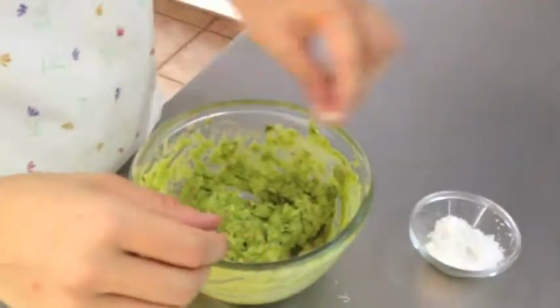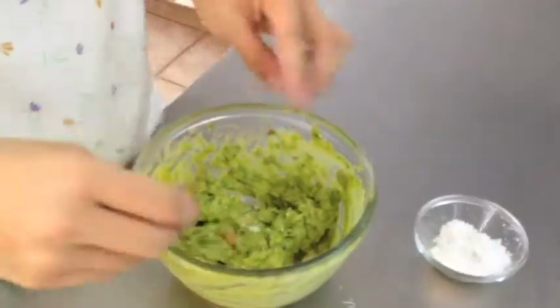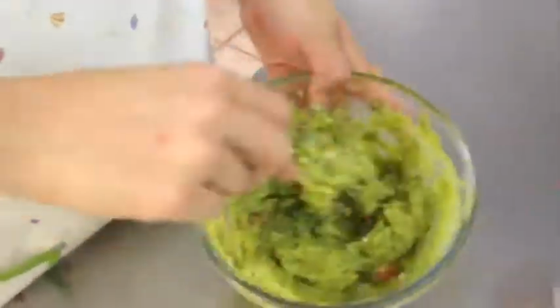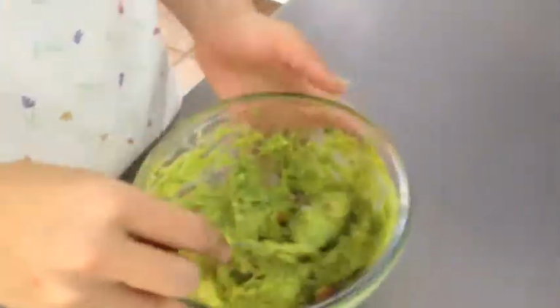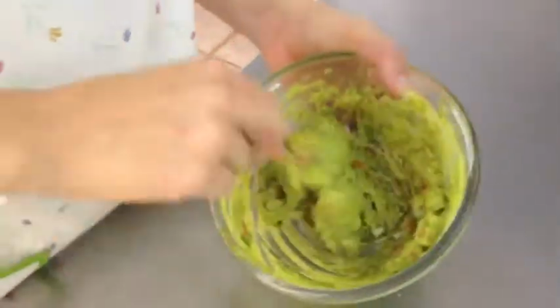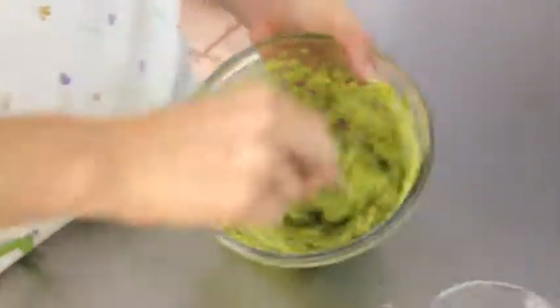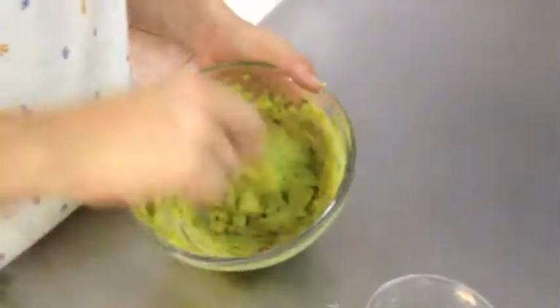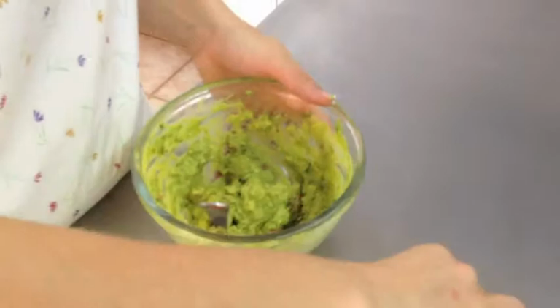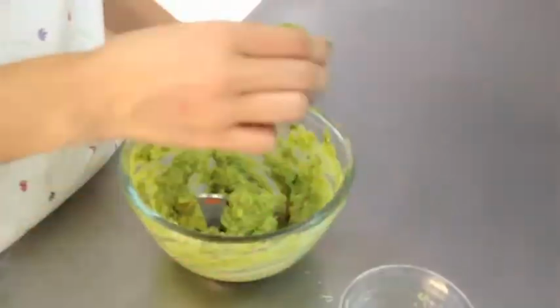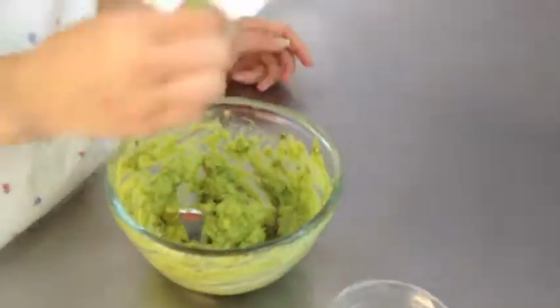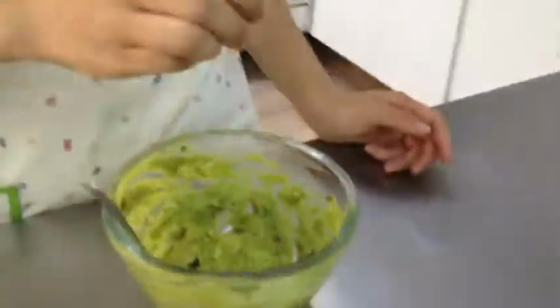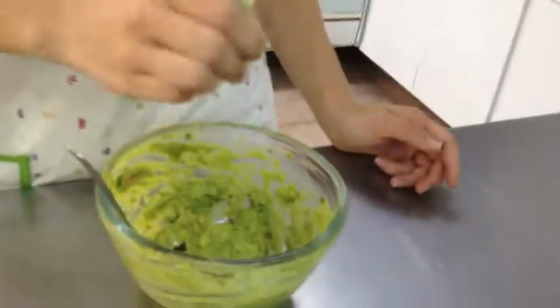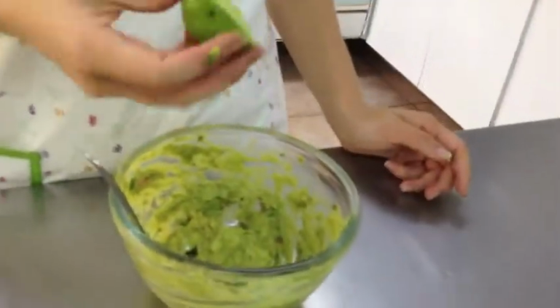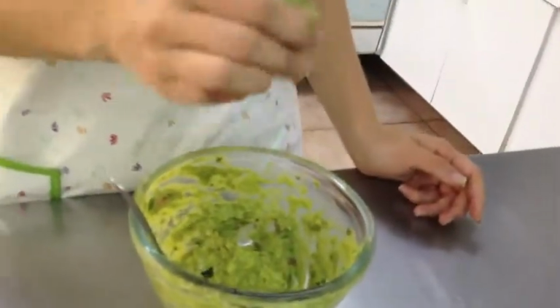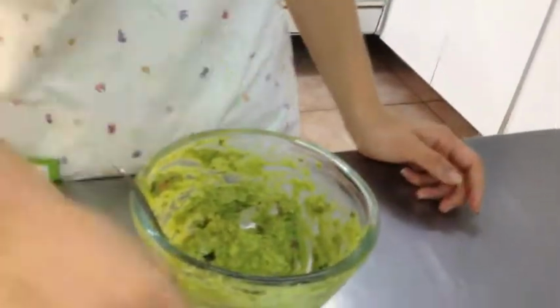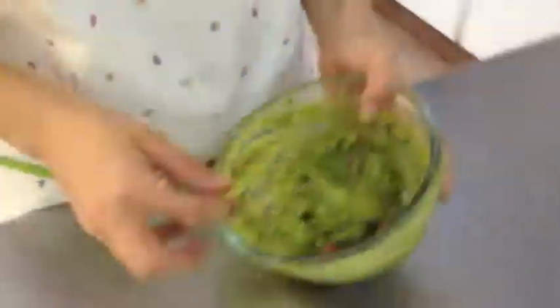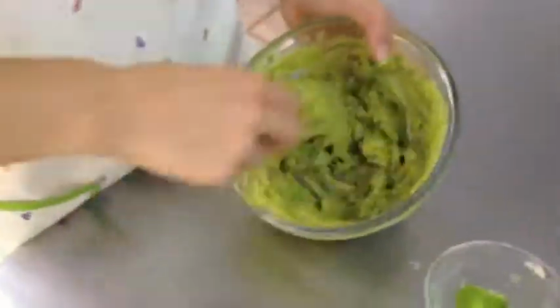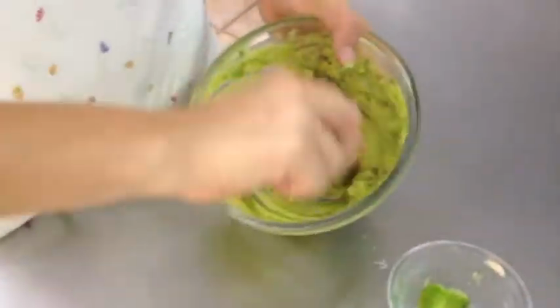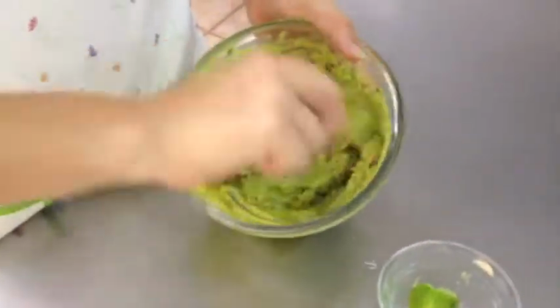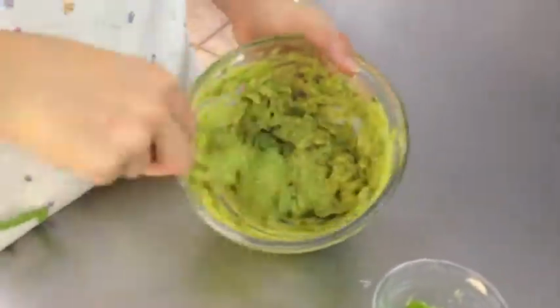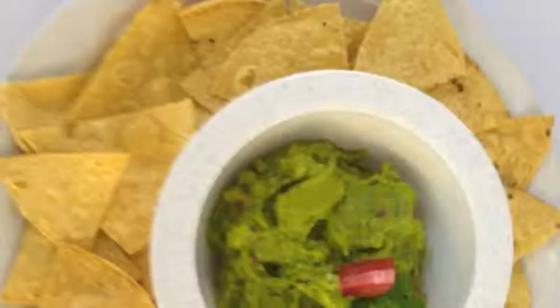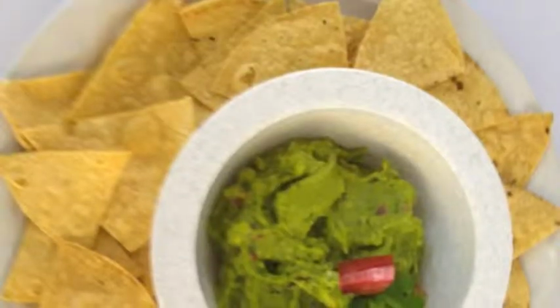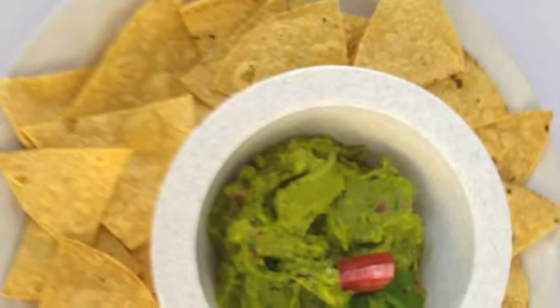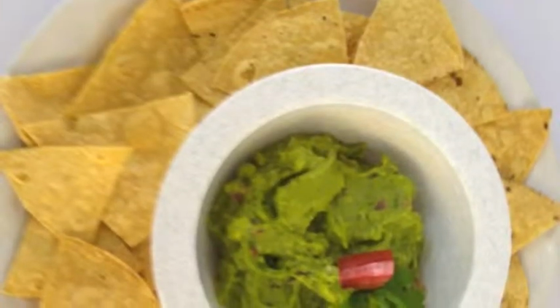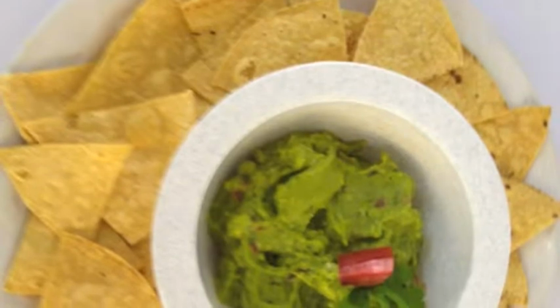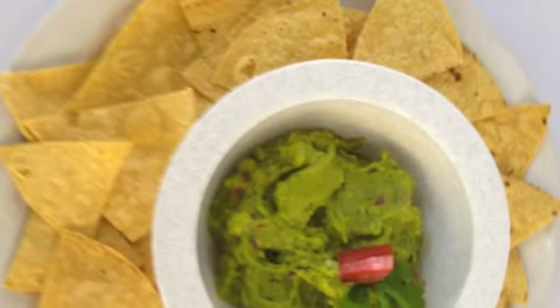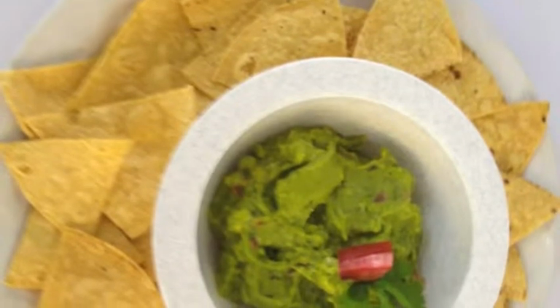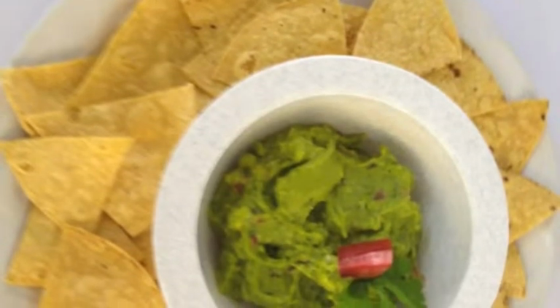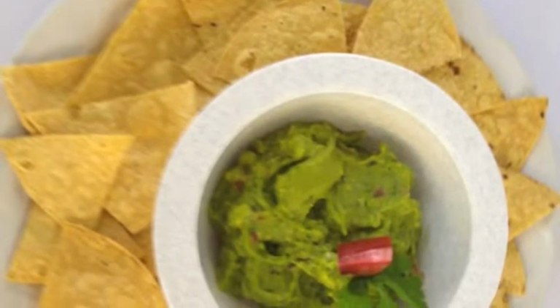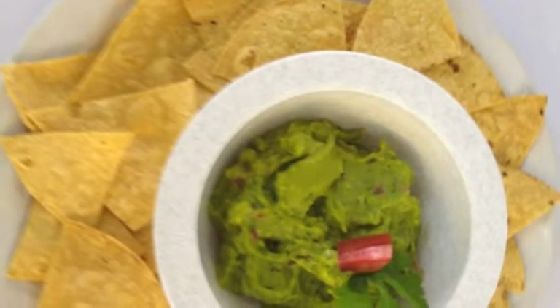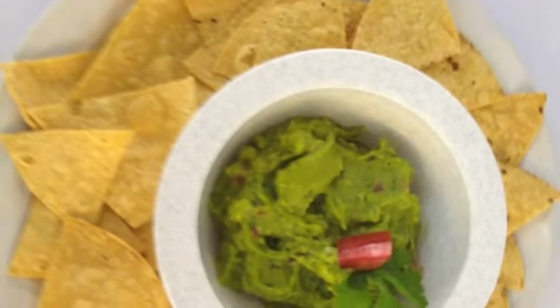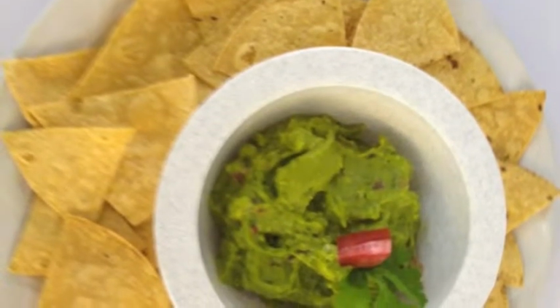Following this, we may add a pinch of salt and one teaspoon of lemon. Mix well, and prepare to taste a fabulous guacamole served with nachos recommended.